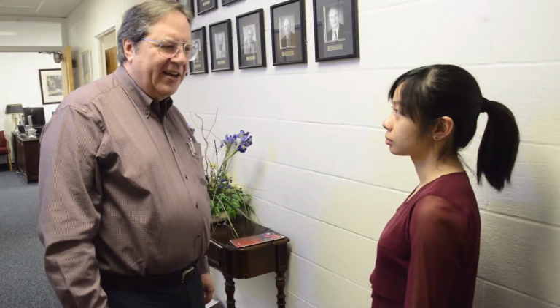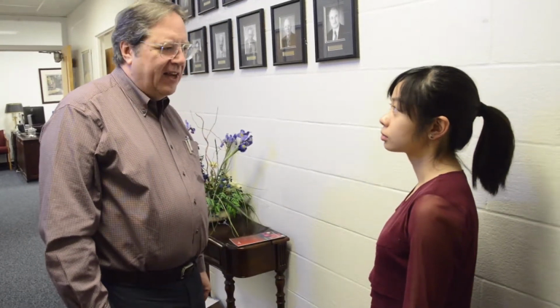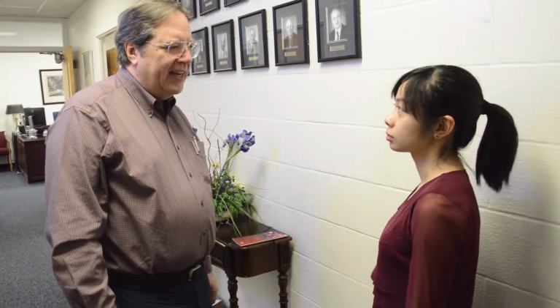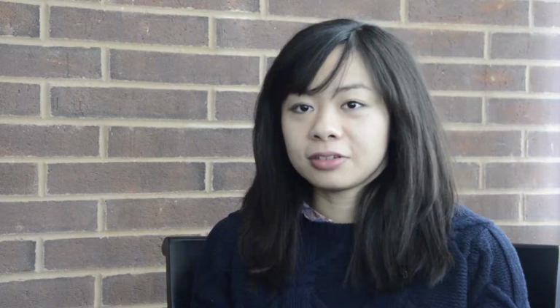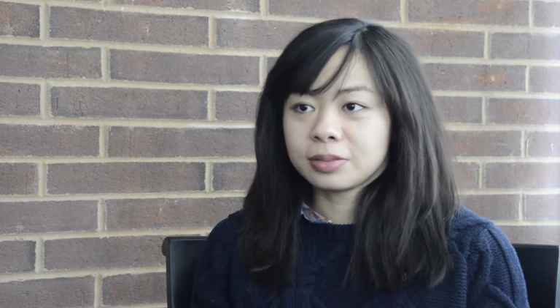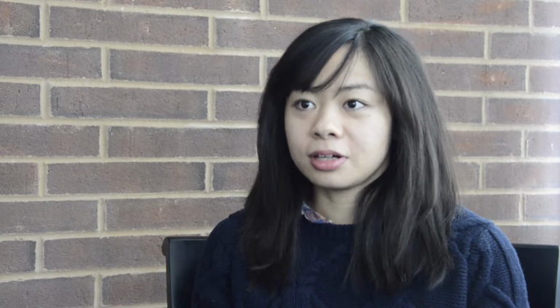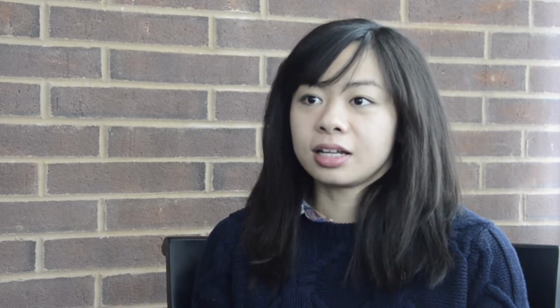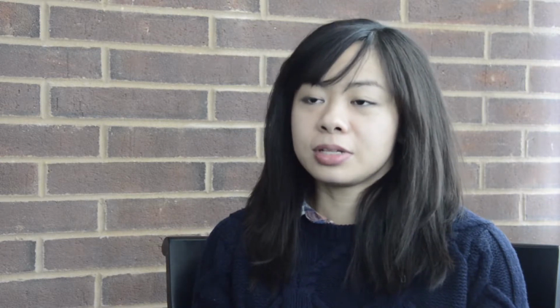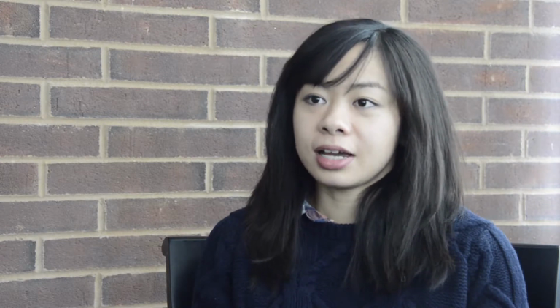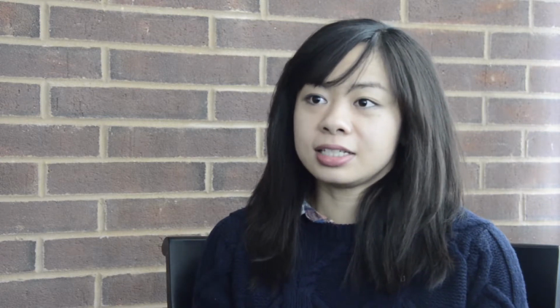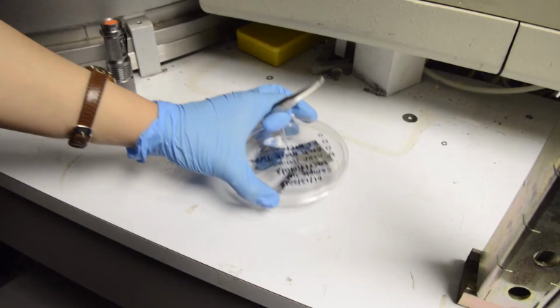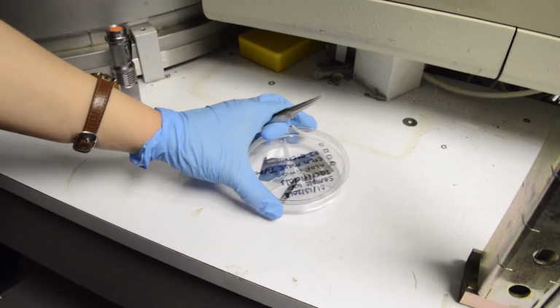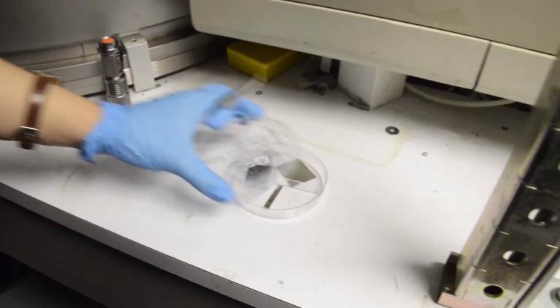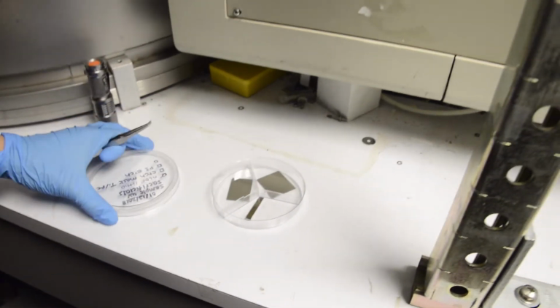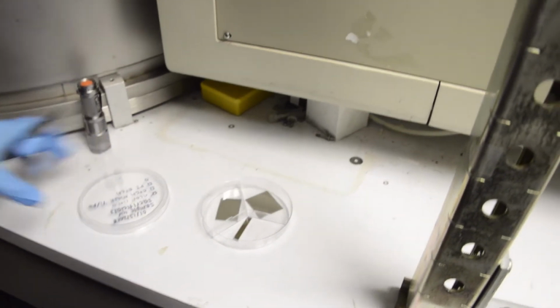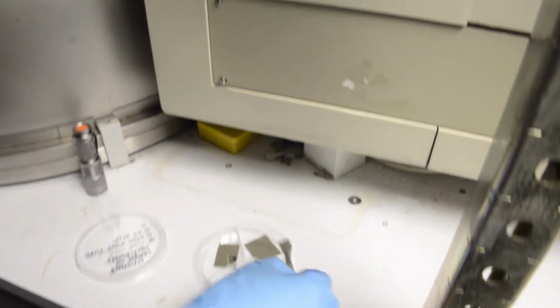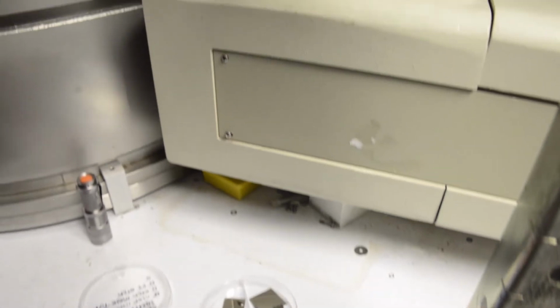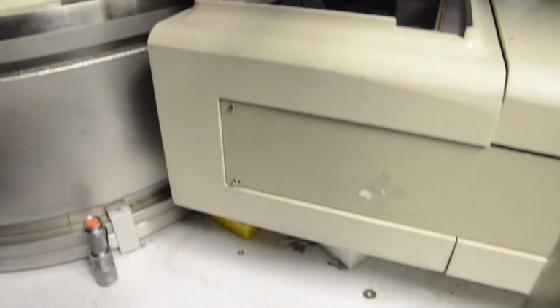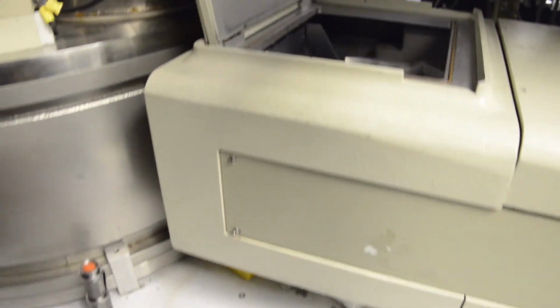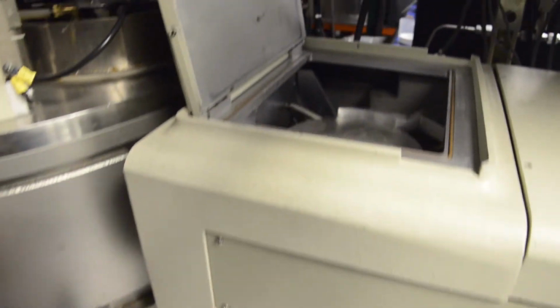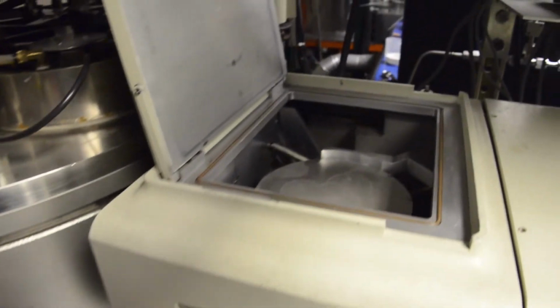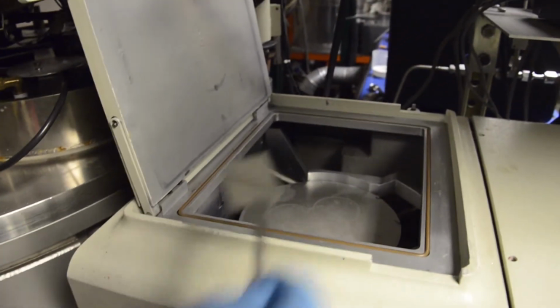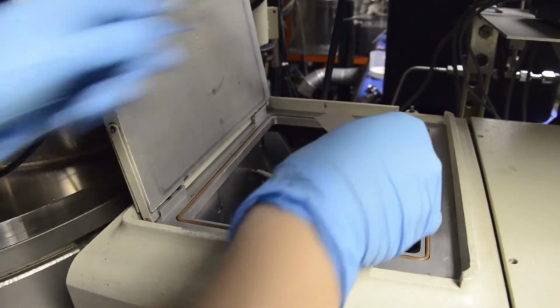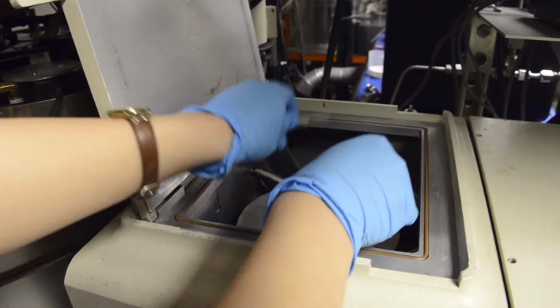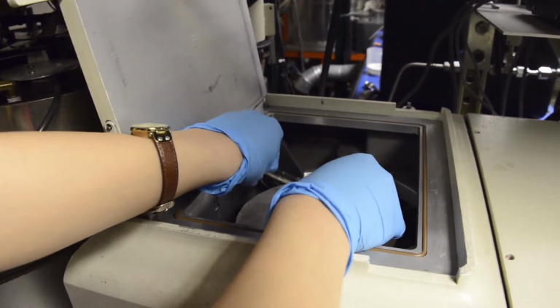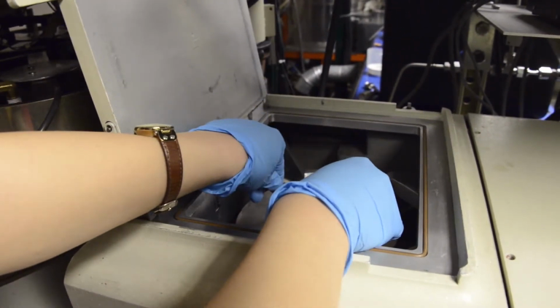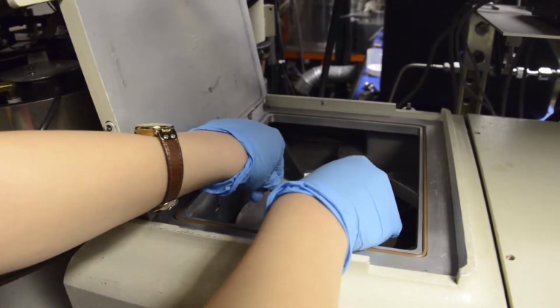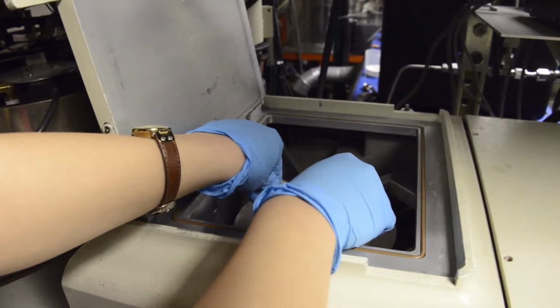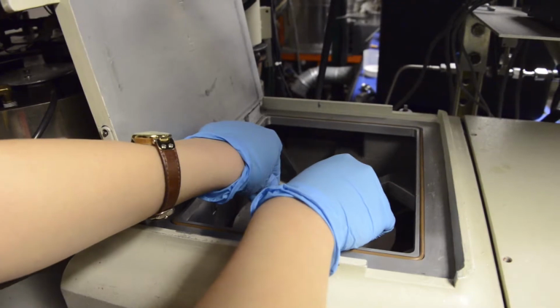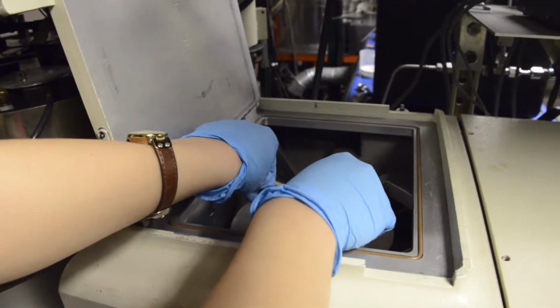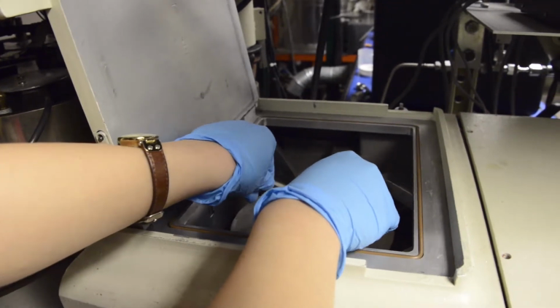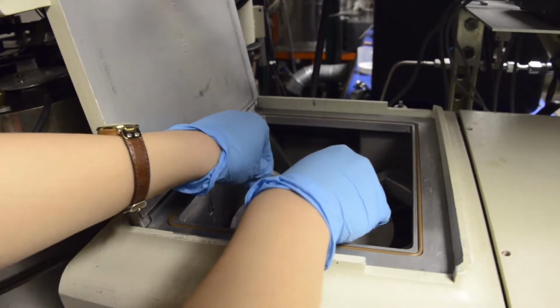Currently I'm working on a flexible ultrasonic imaging device that detects the veins in your fingers, which will work as a more secured alternative to a regular fingerprint scanner.